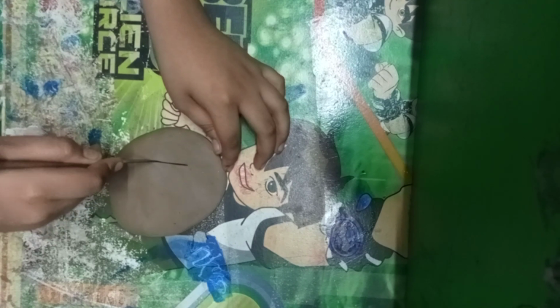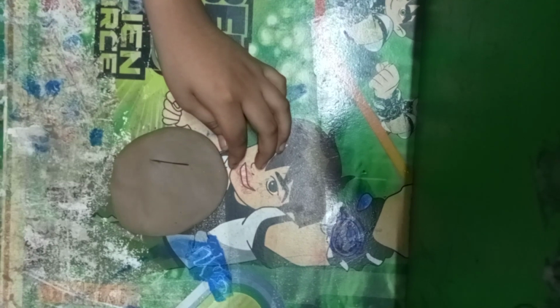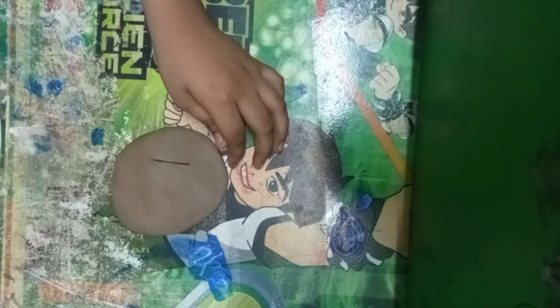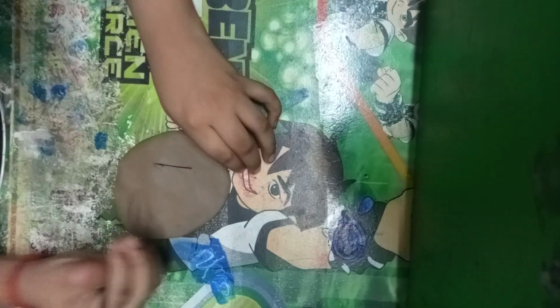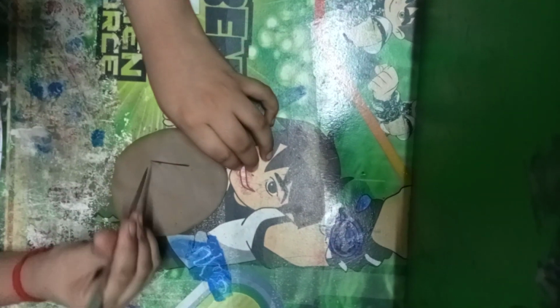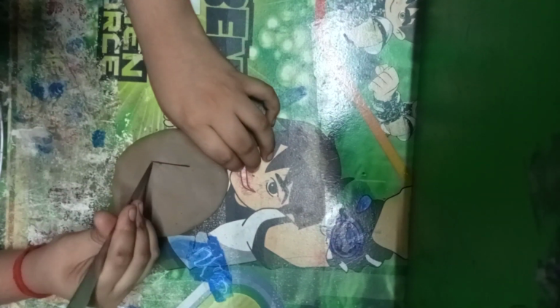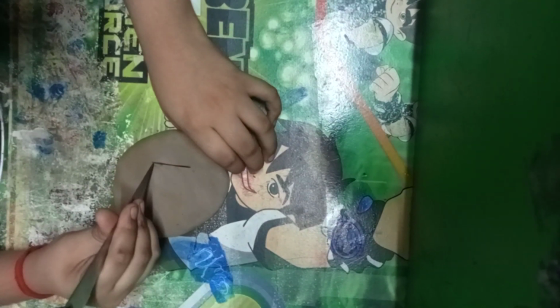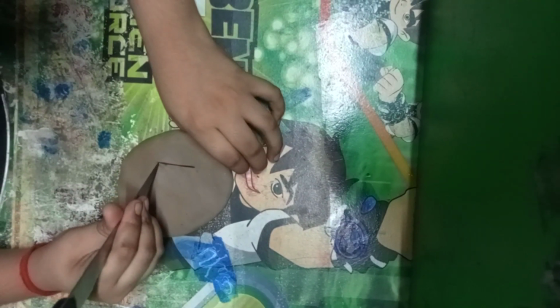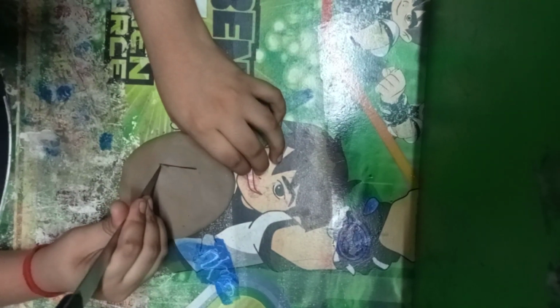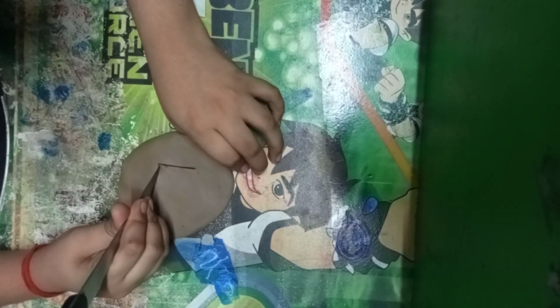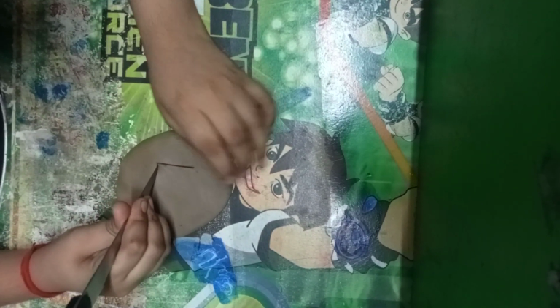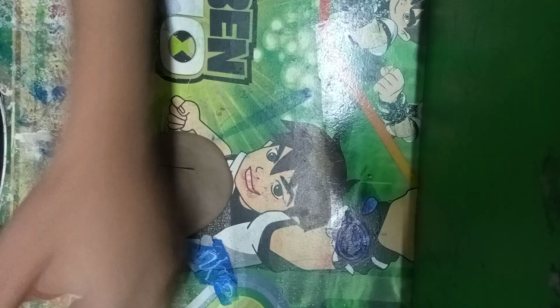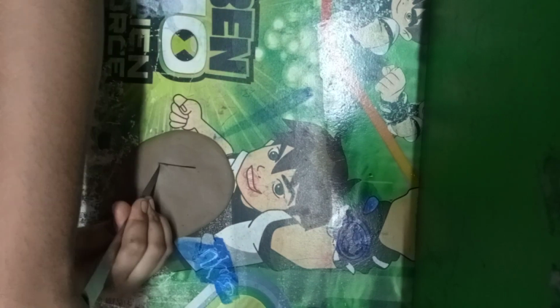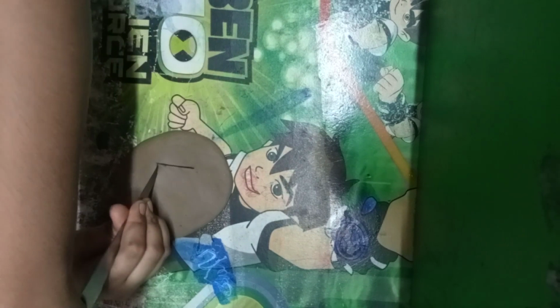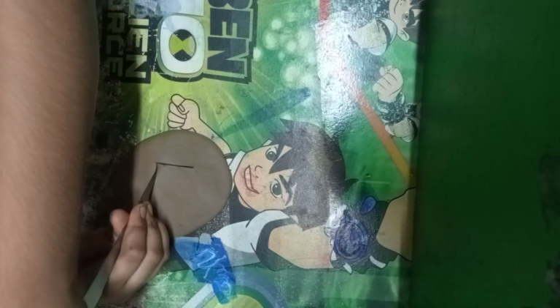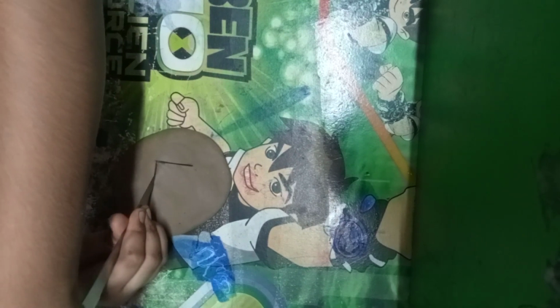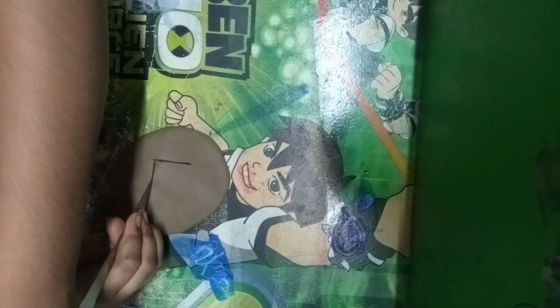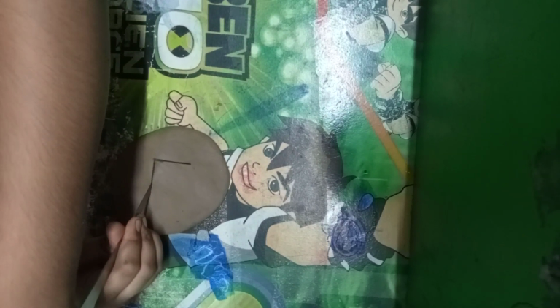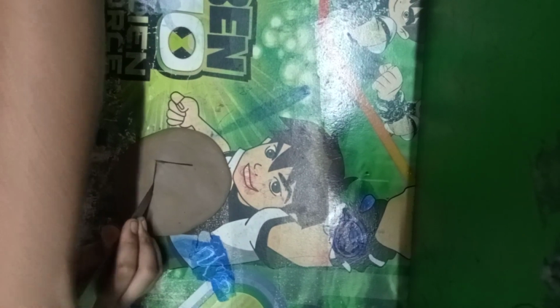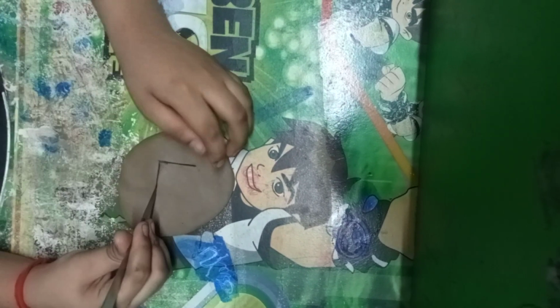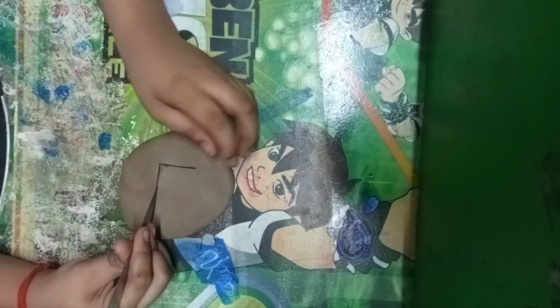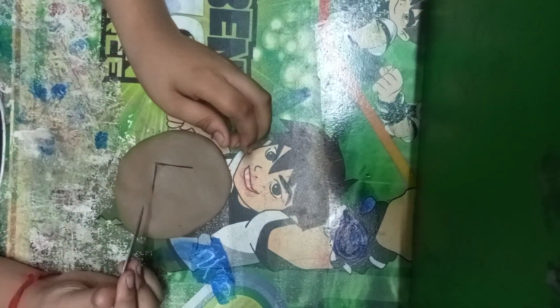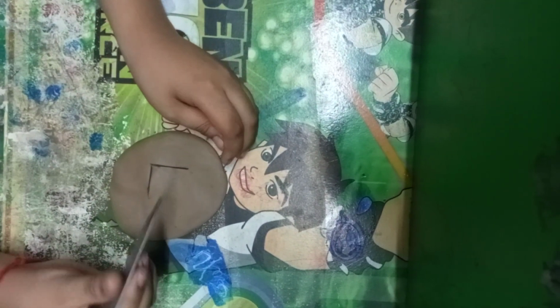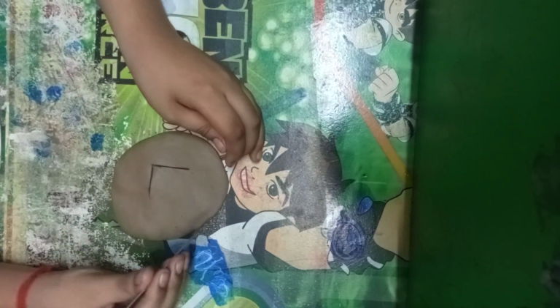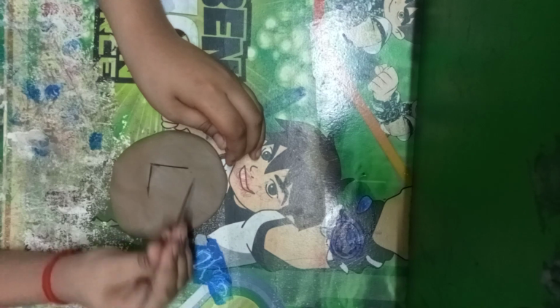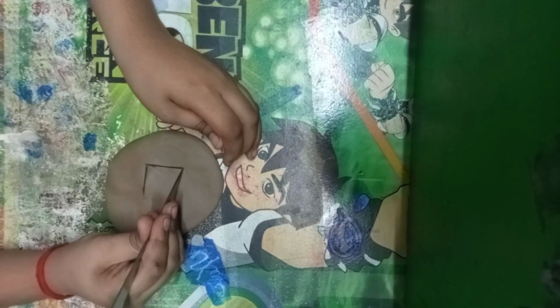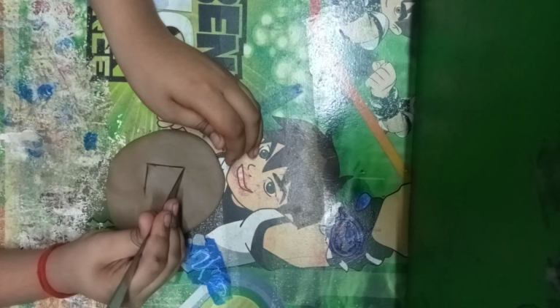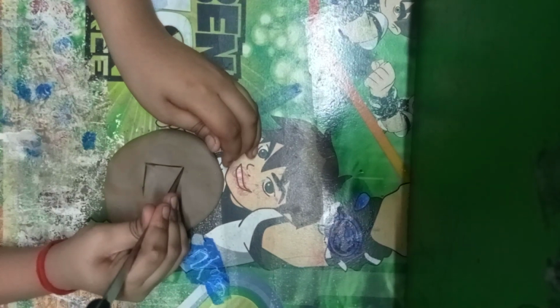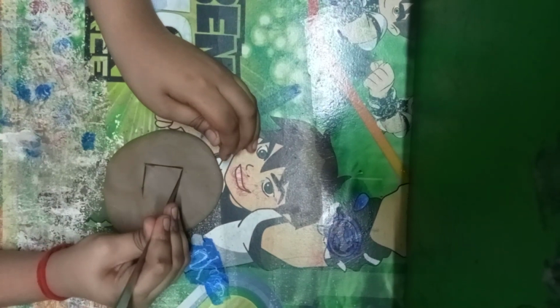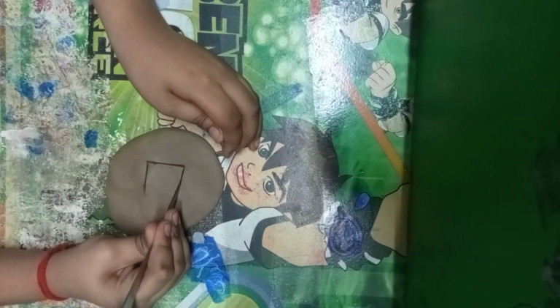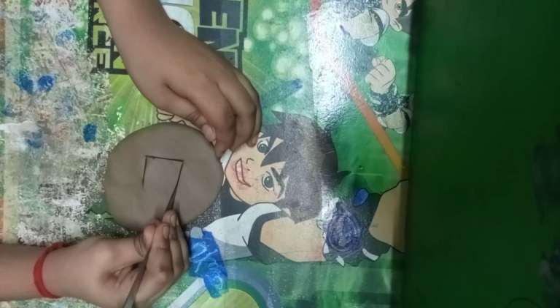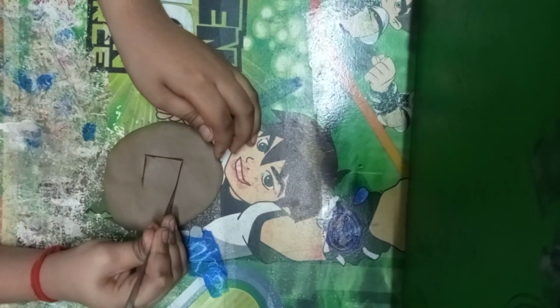Then you have to make a square shape. Come on — you have to make a square shape.